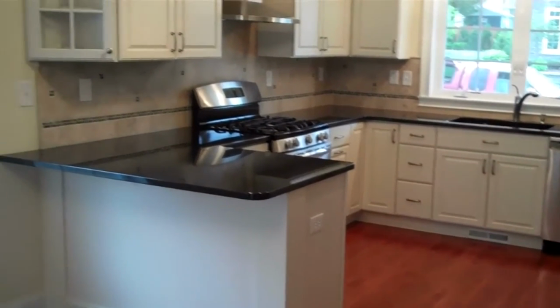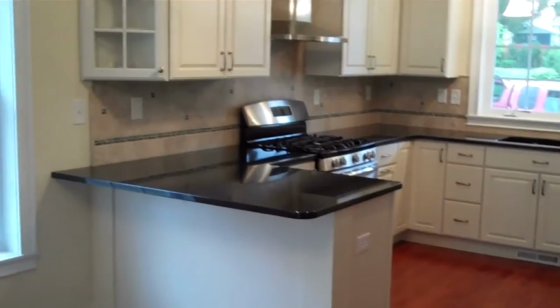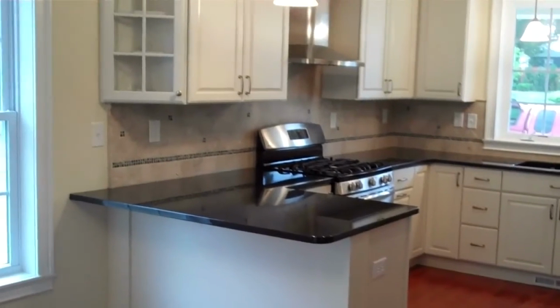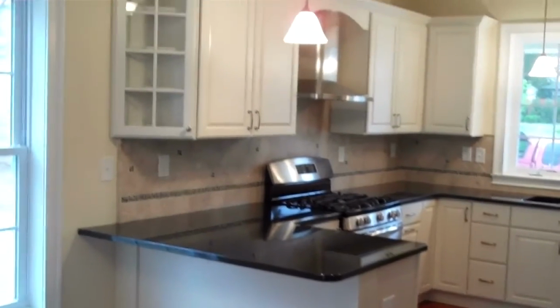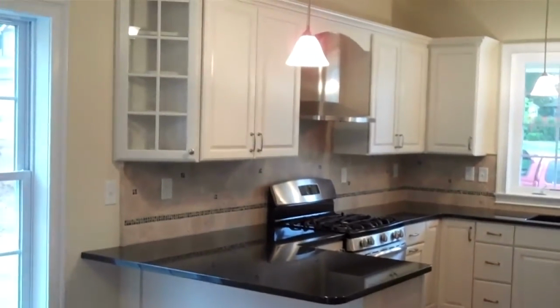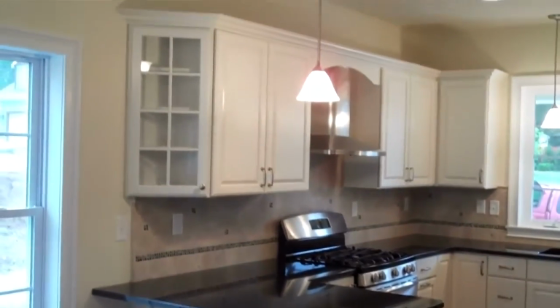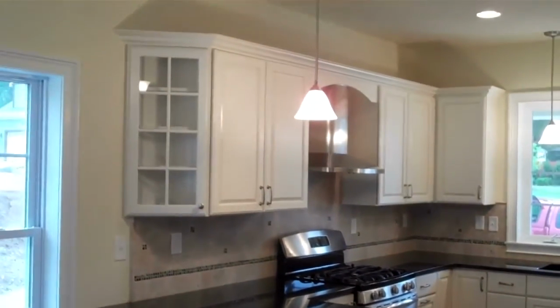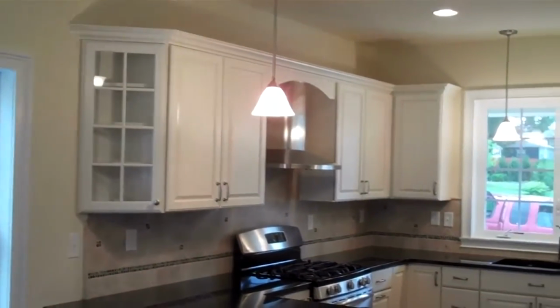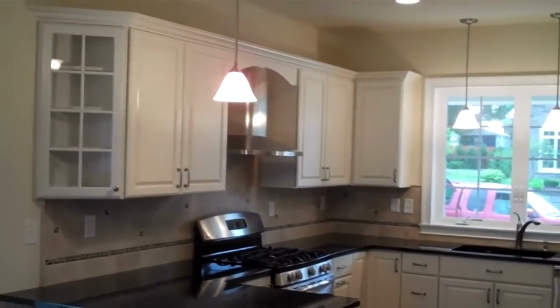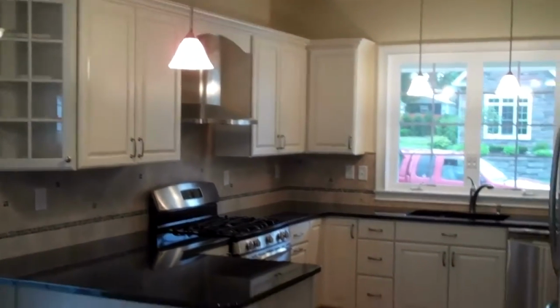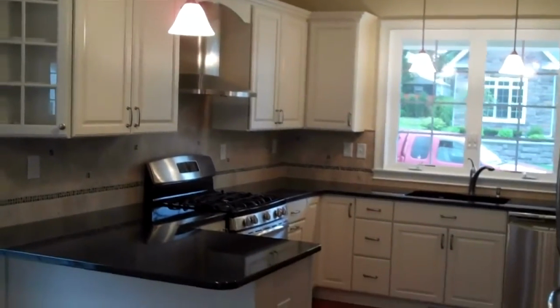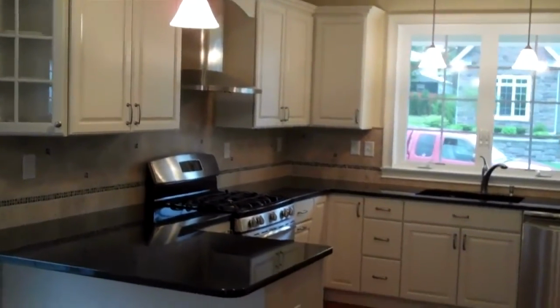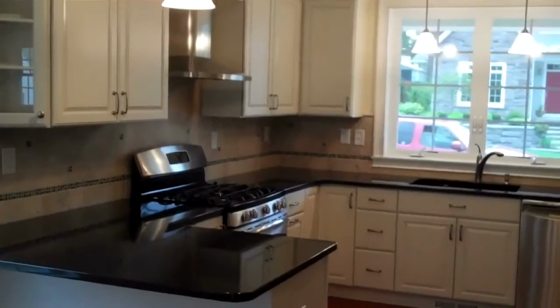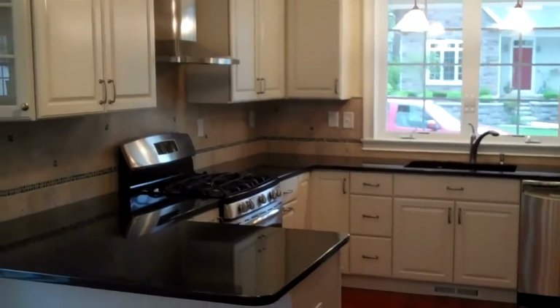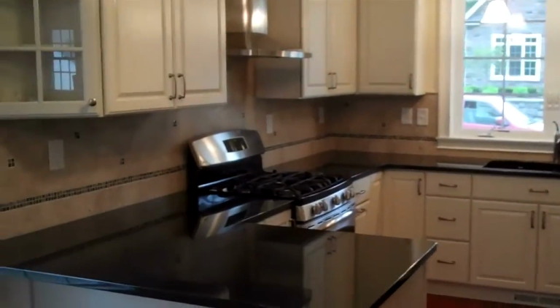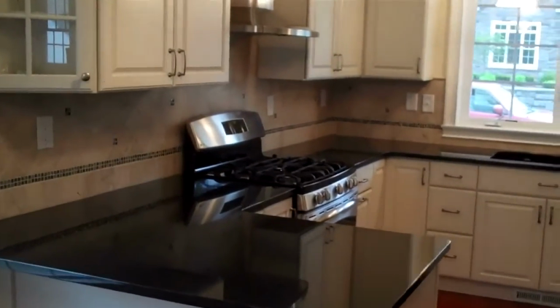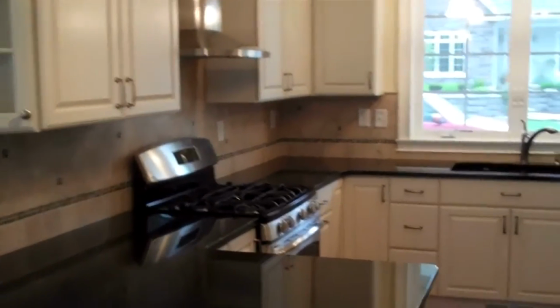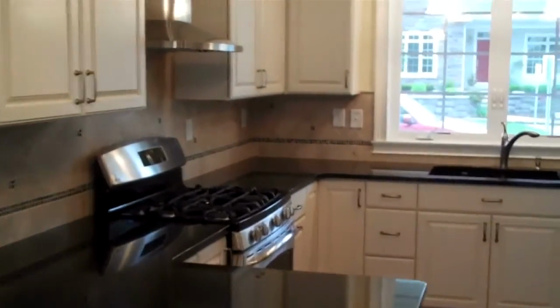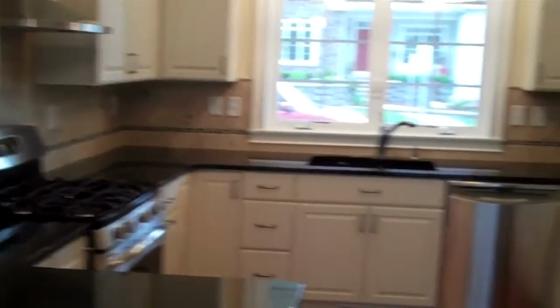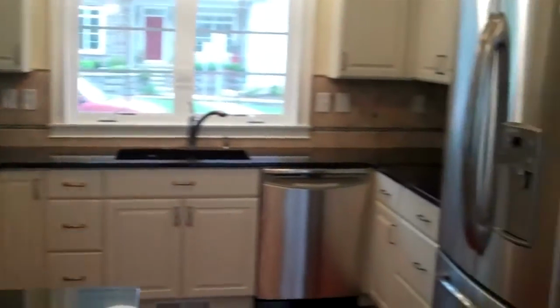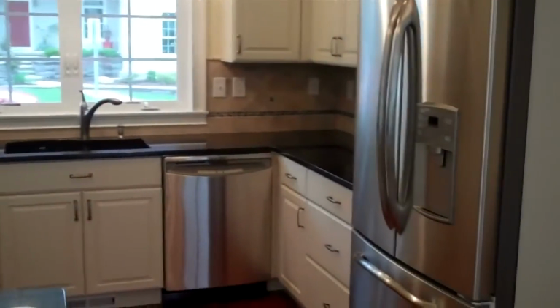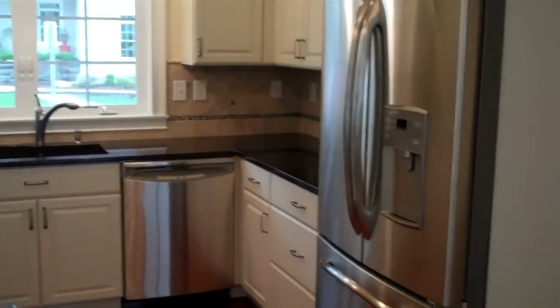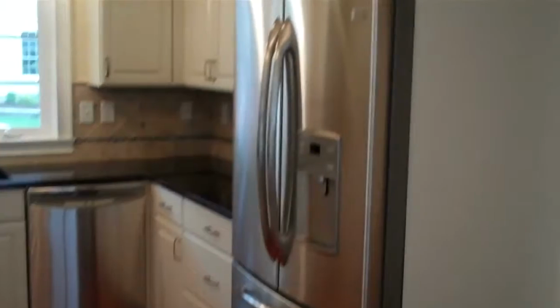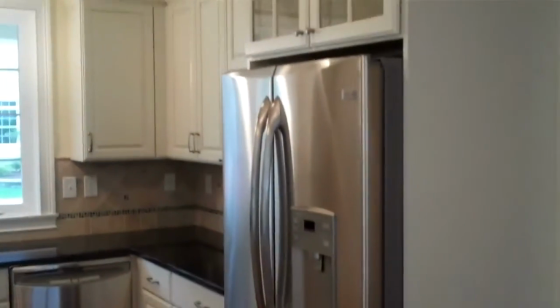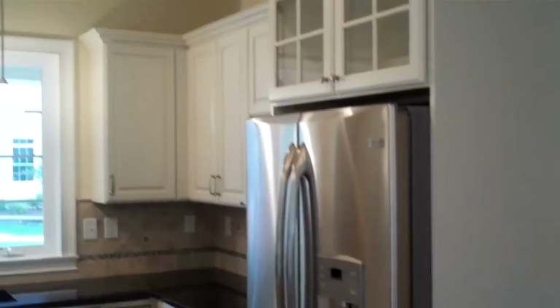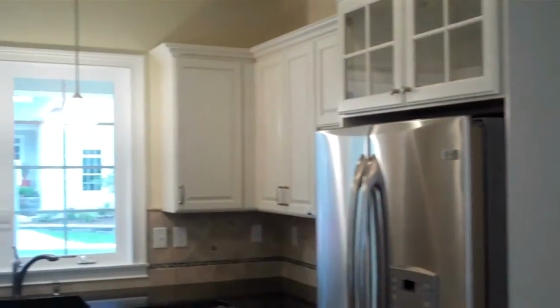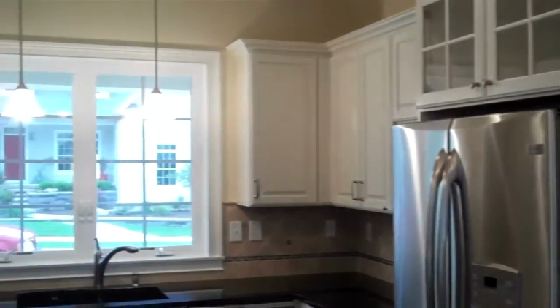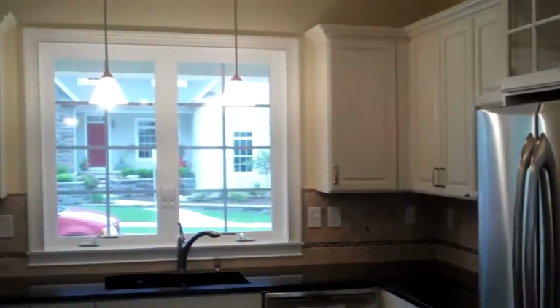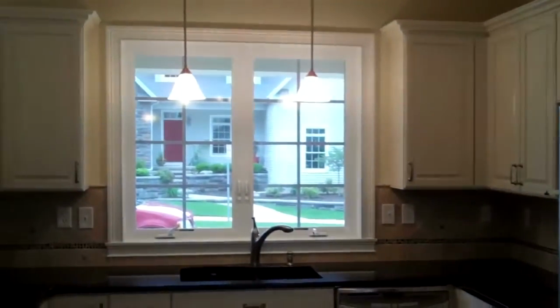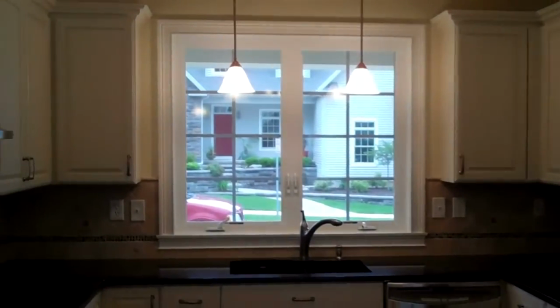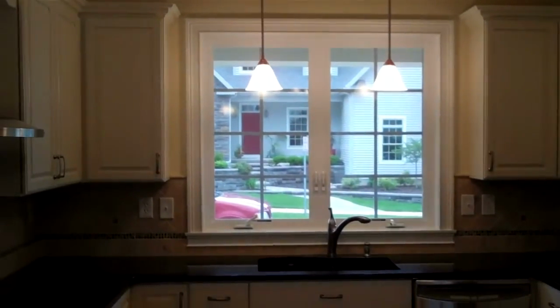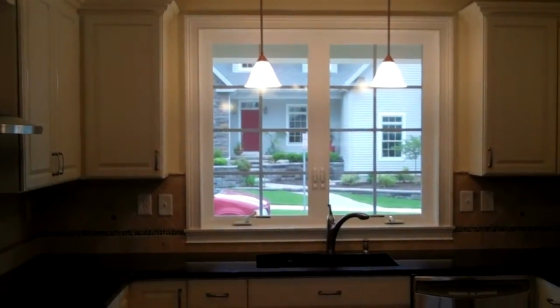You can see that the homeowners did a beautiful job choosing their kitchen — gas stove, stainless steel appliances — with a window looking out toward the street.